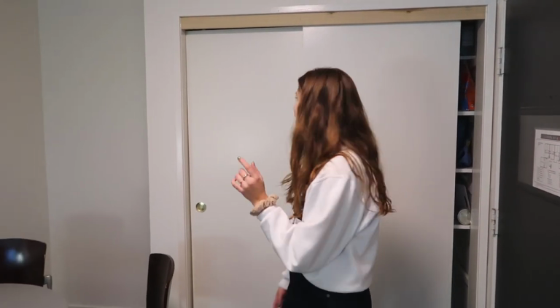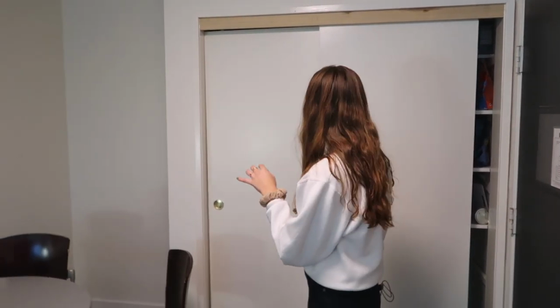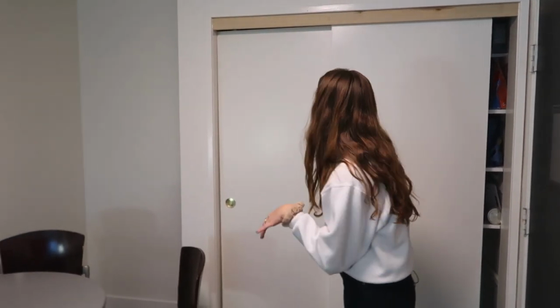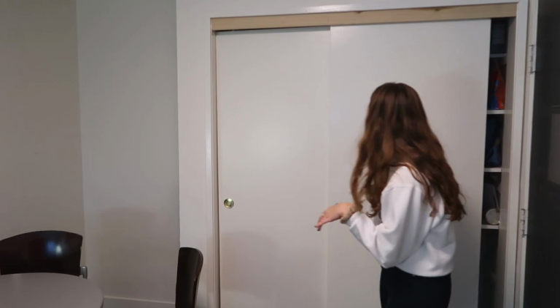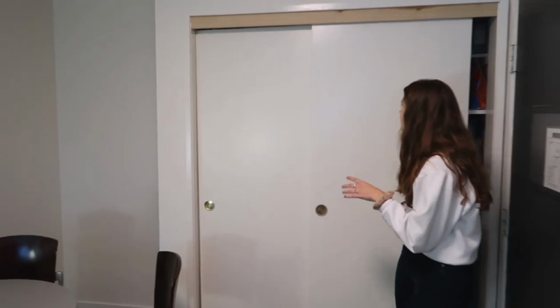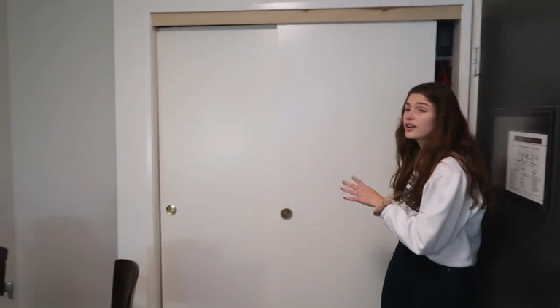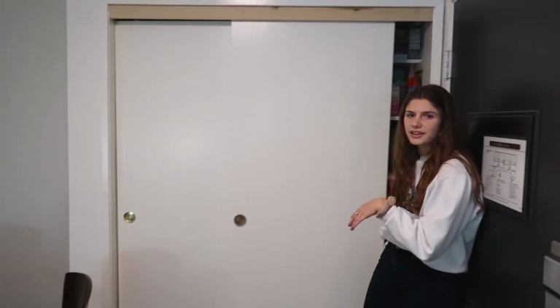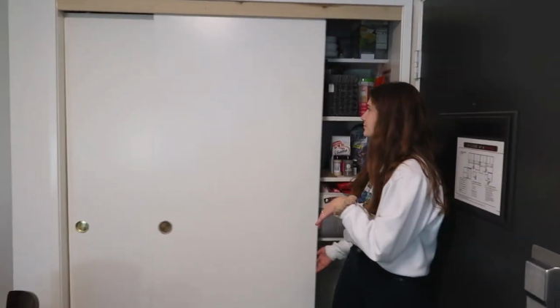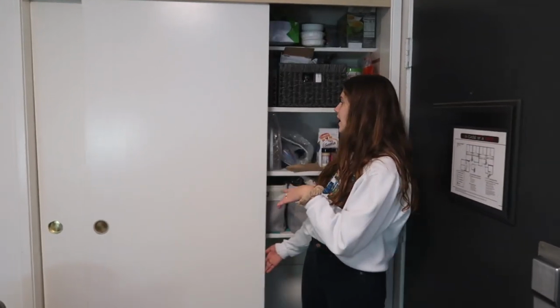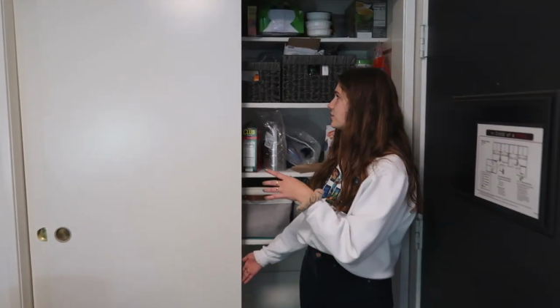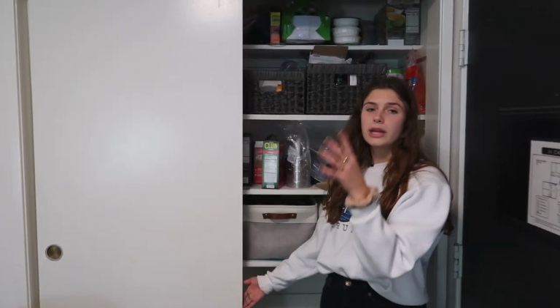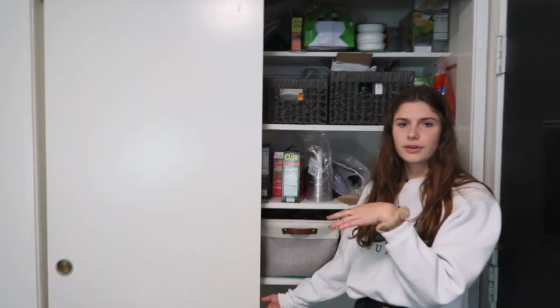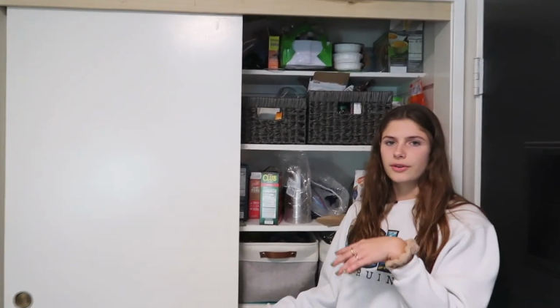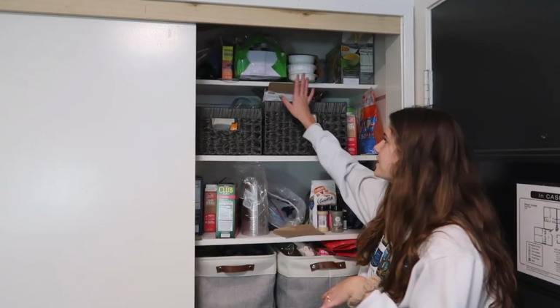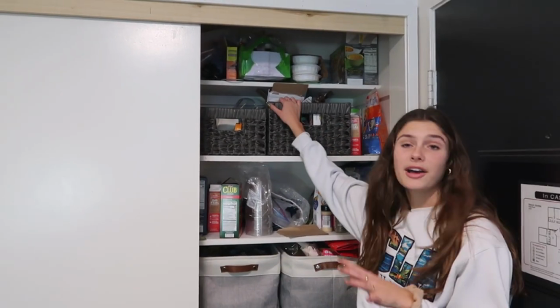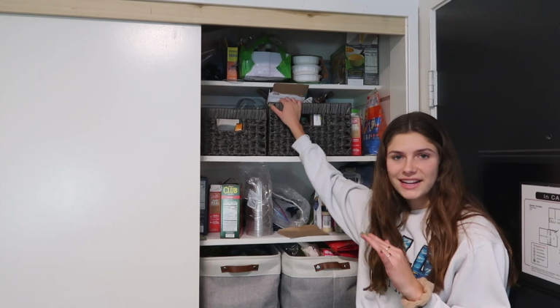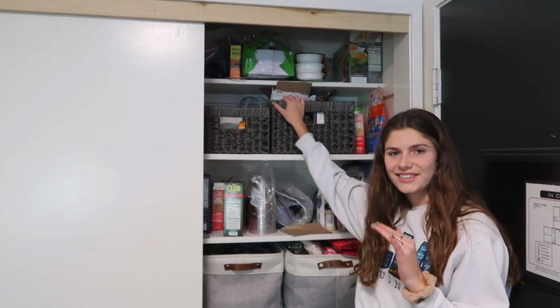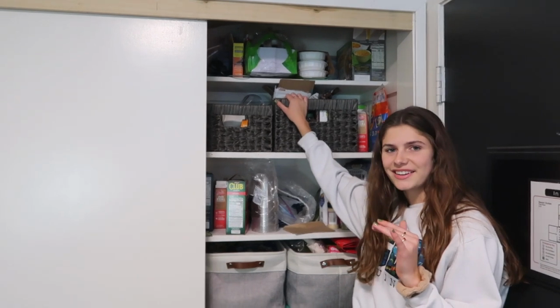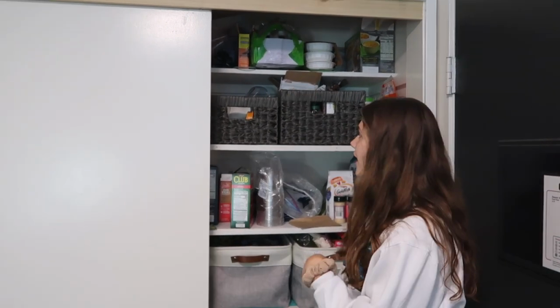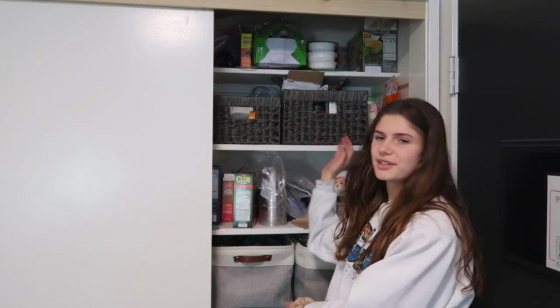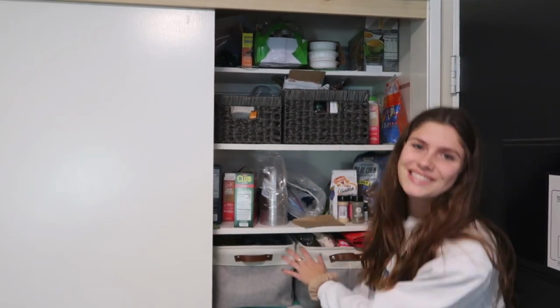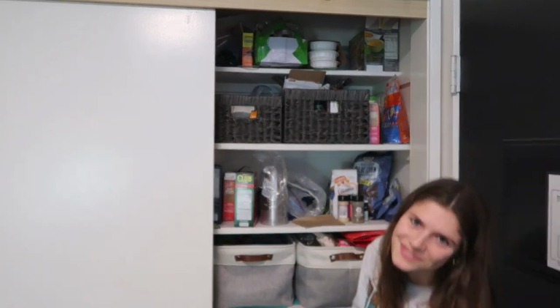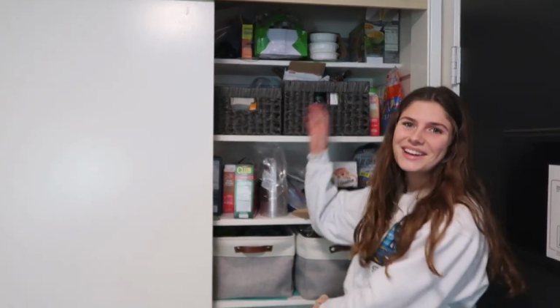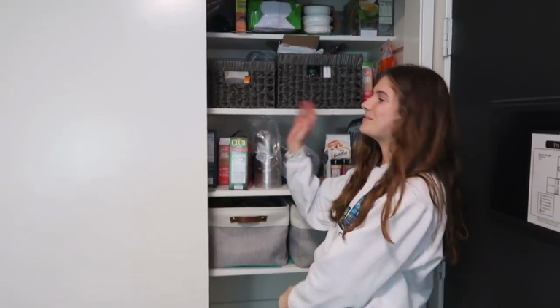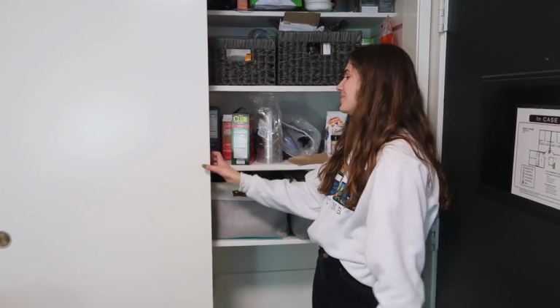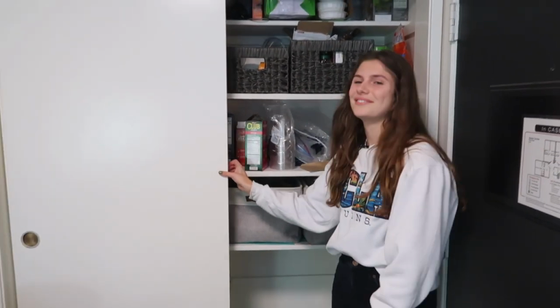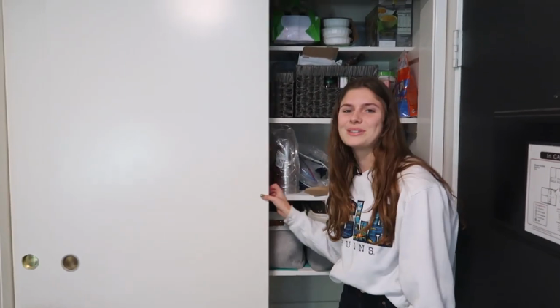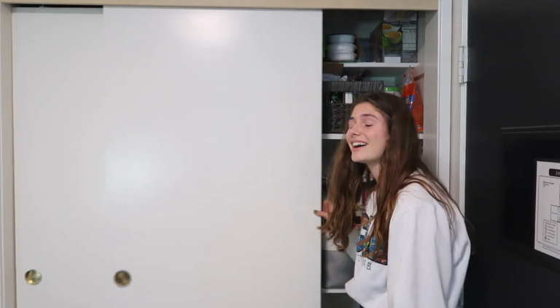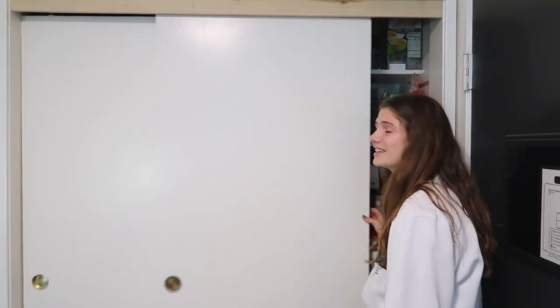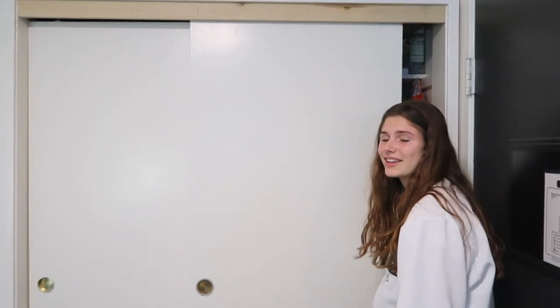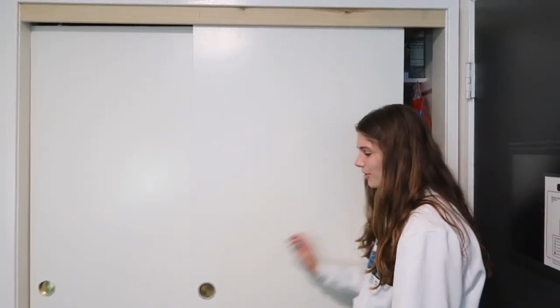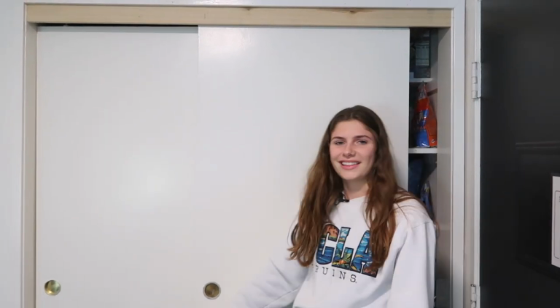We also have this closet right here, and this is usually where we keep all of our food. These are like my food baskets right here, and this is the rest of my suitmate's food. It's really nice having an extra compartment like that.